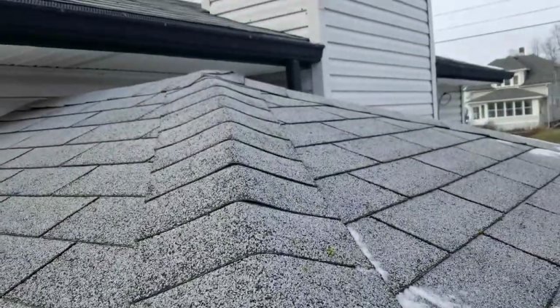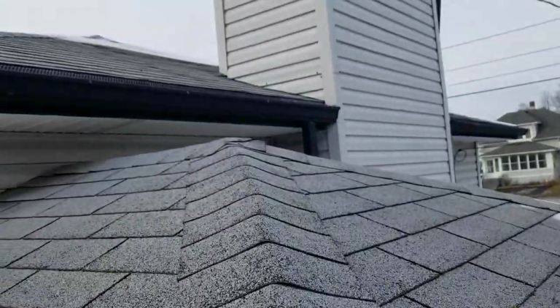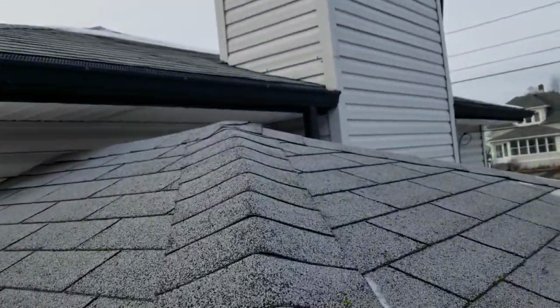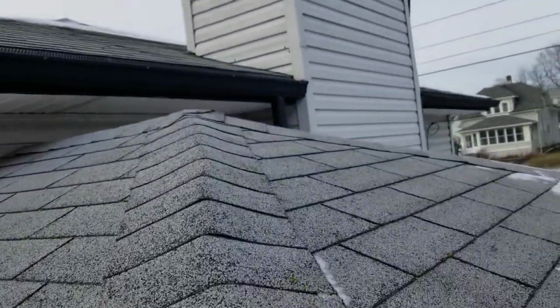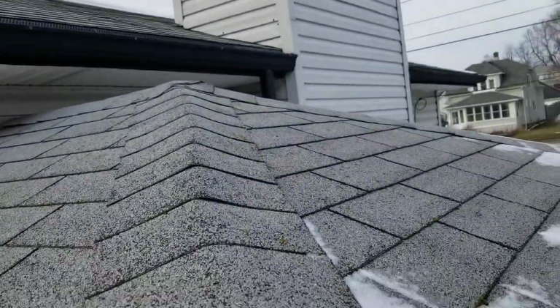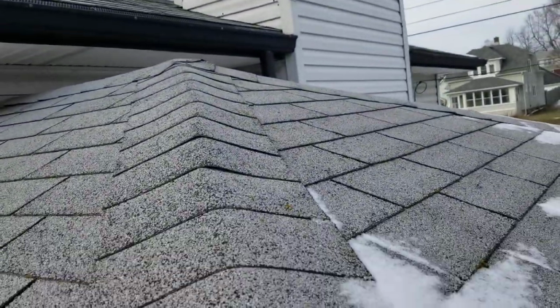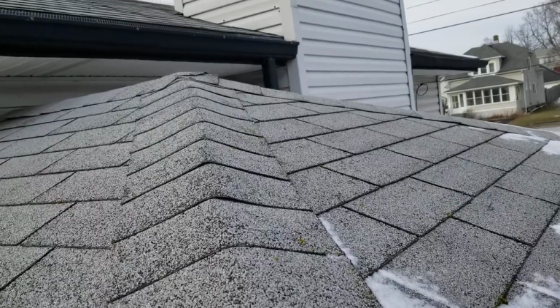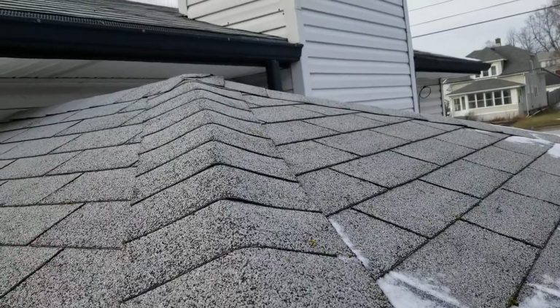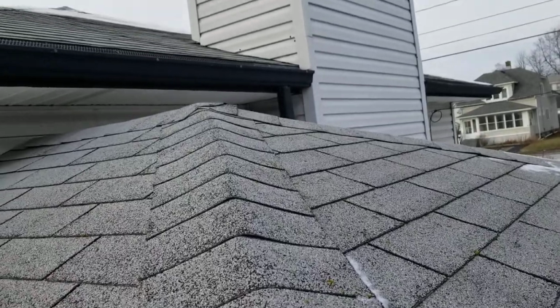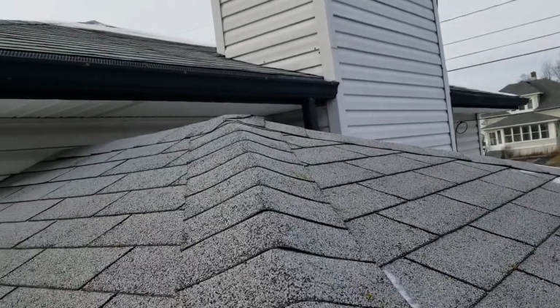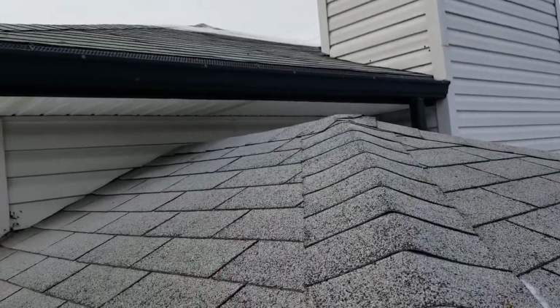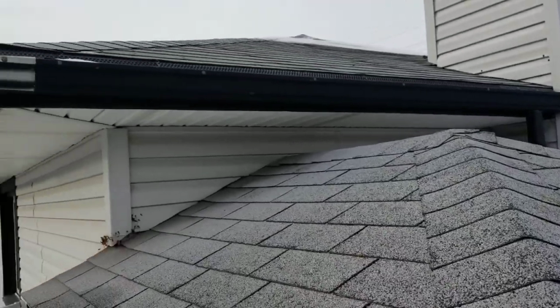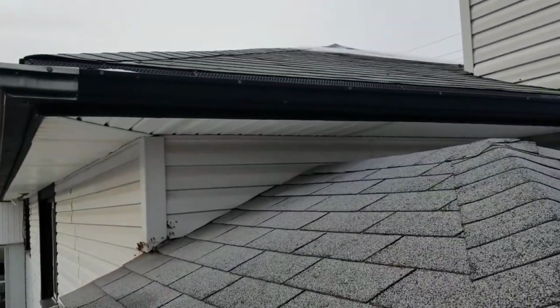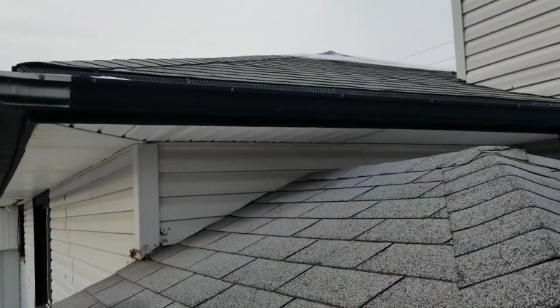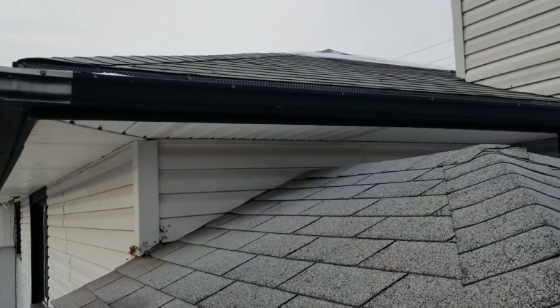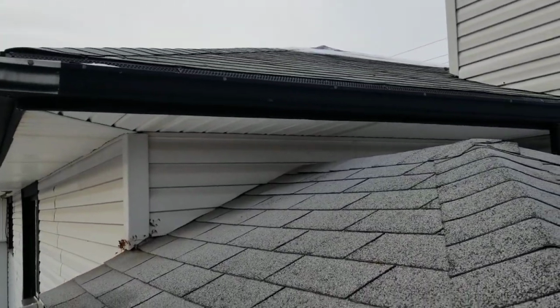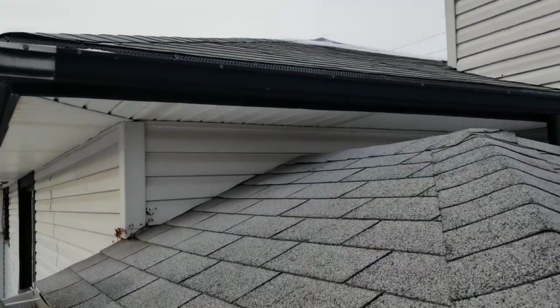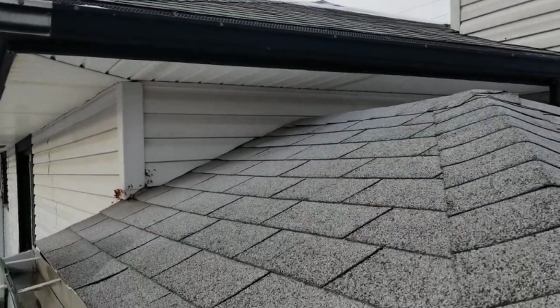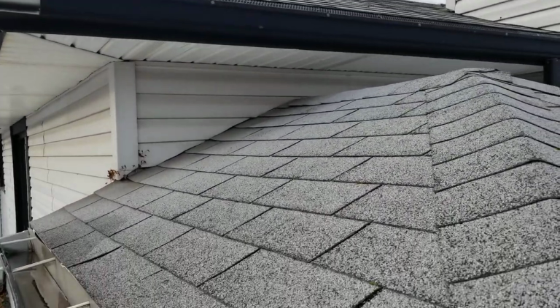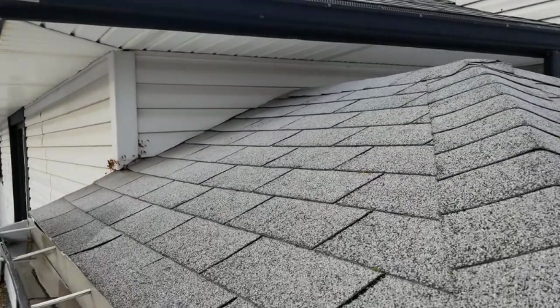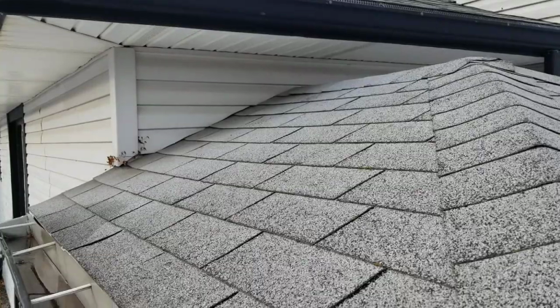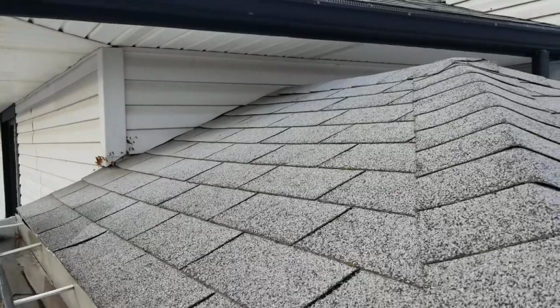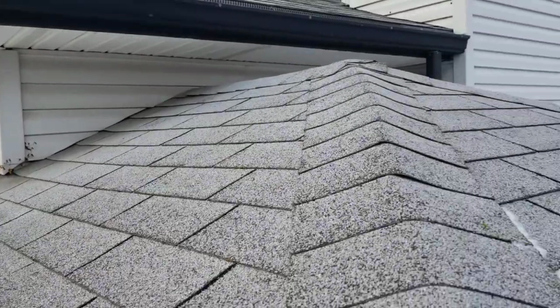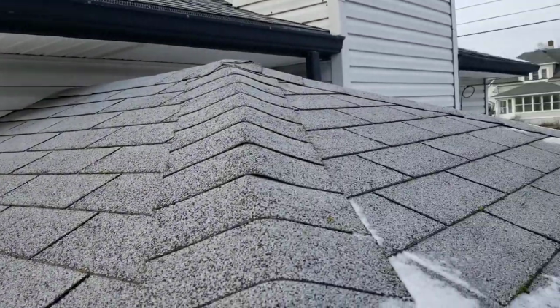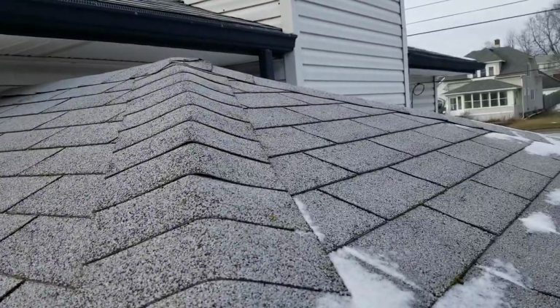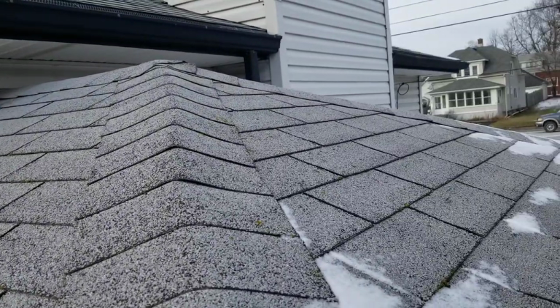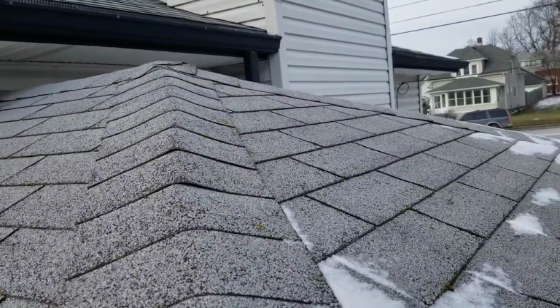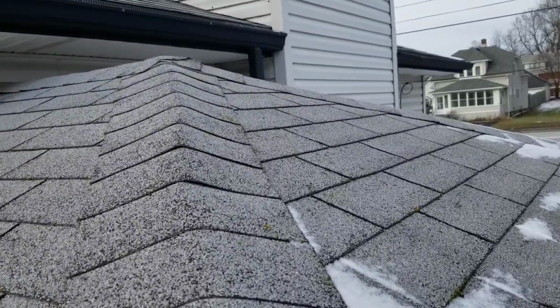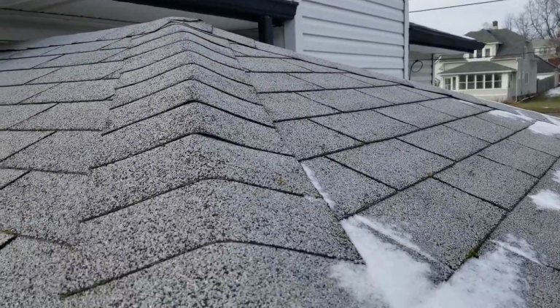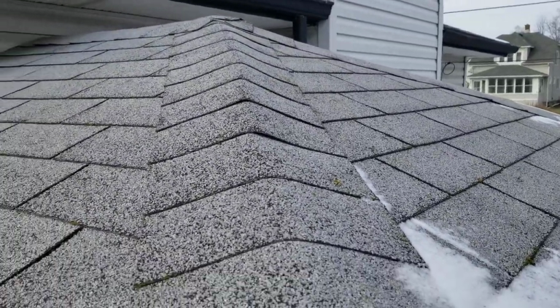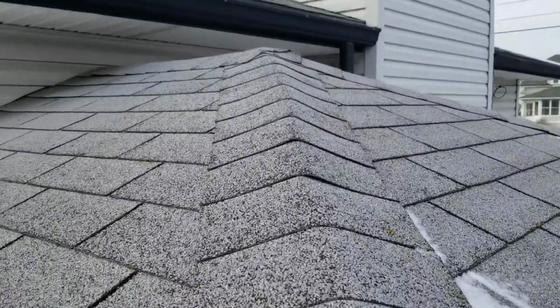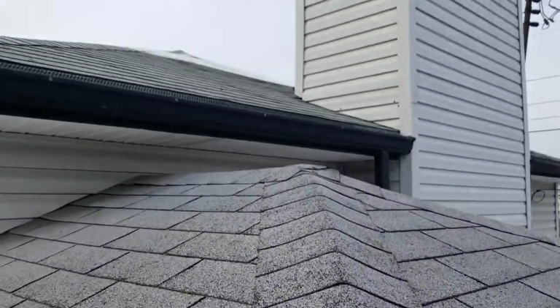I'm going to go up on the roof and see what the upper looks like, try to stay off the ice patches. It is one layer, and unfortunately it's going to have to be stripped because it doesn't have an ice shield system or underlayment on it.